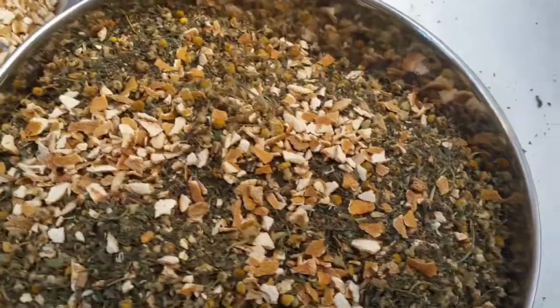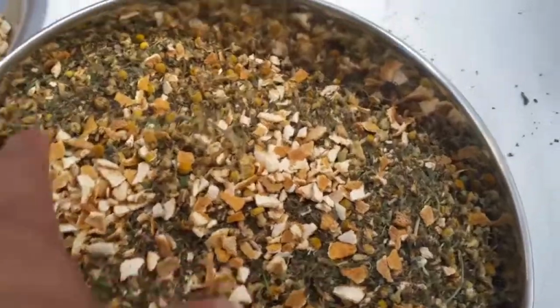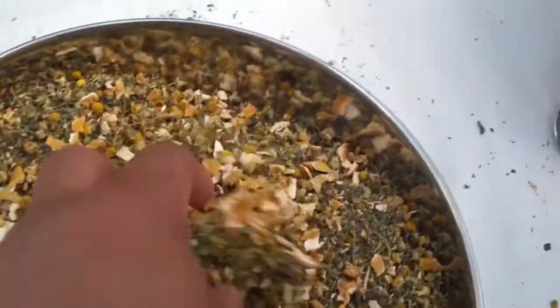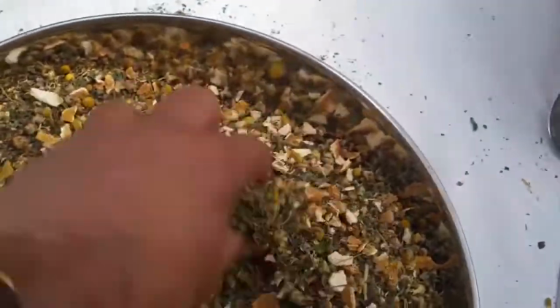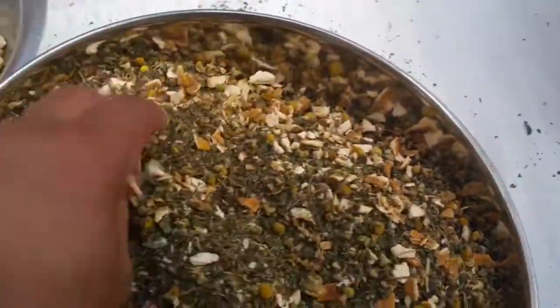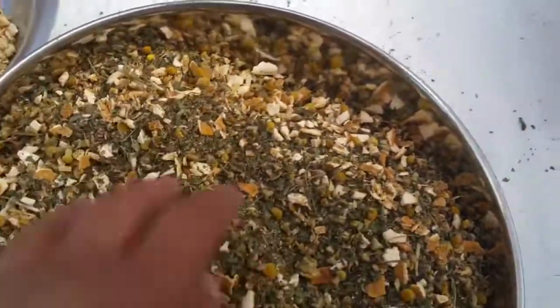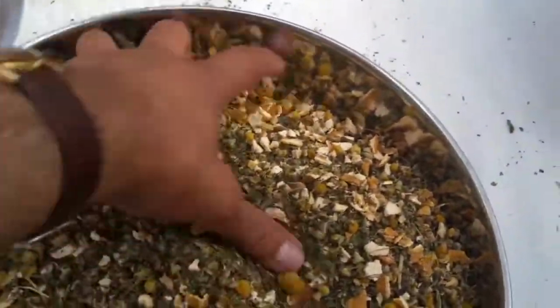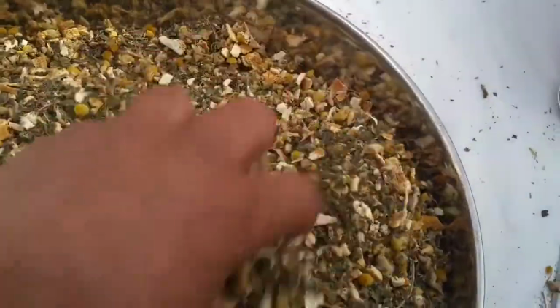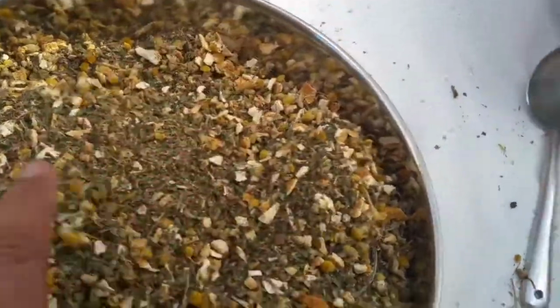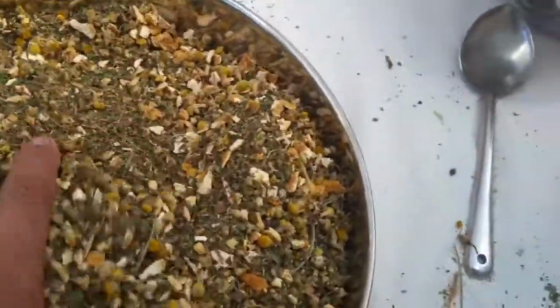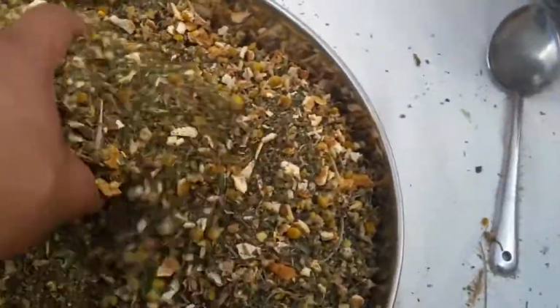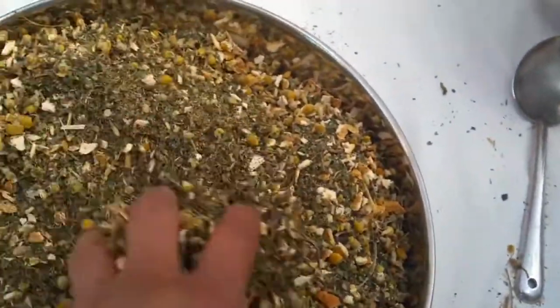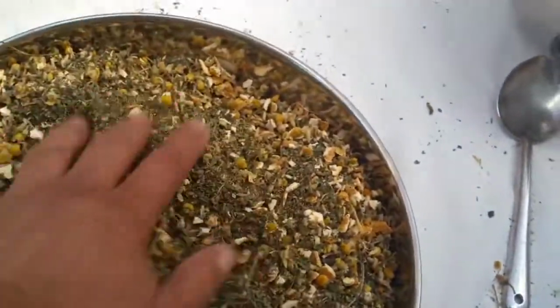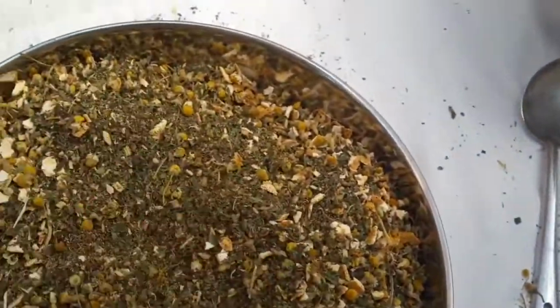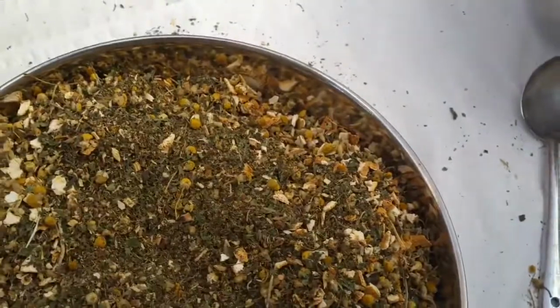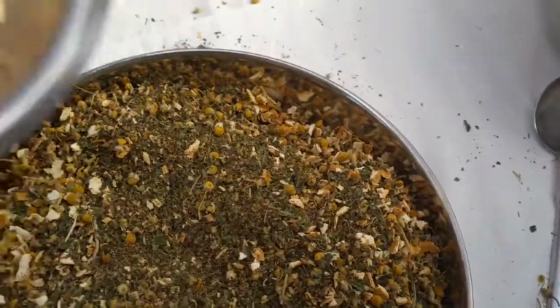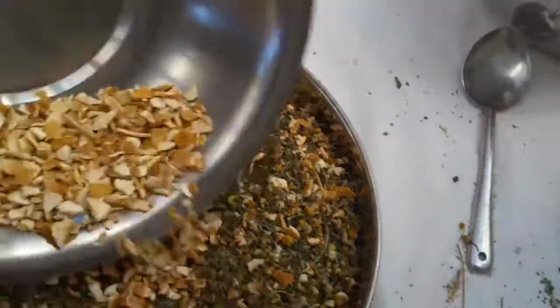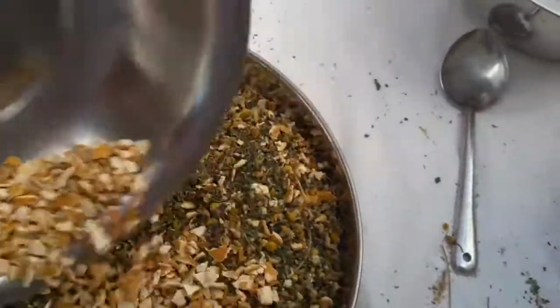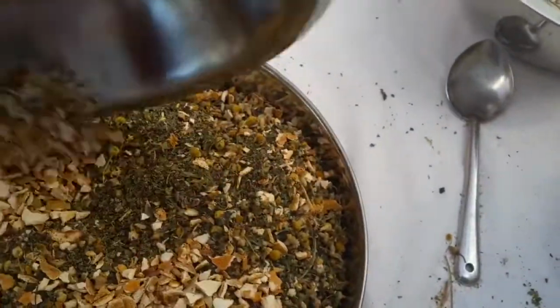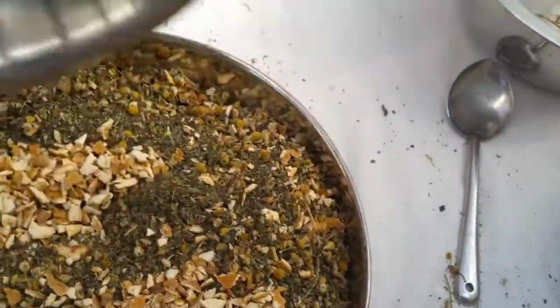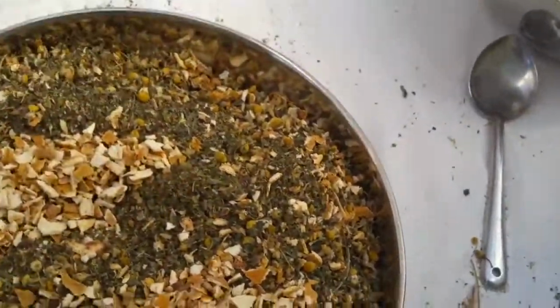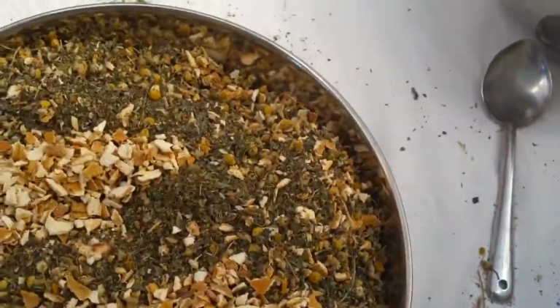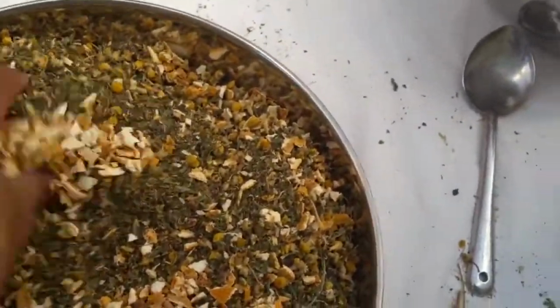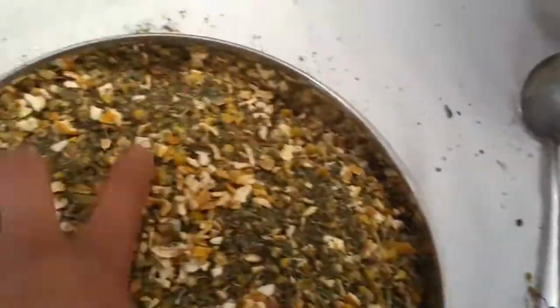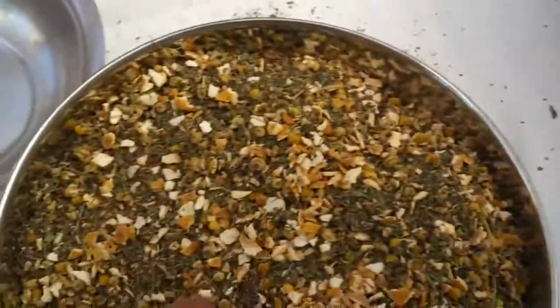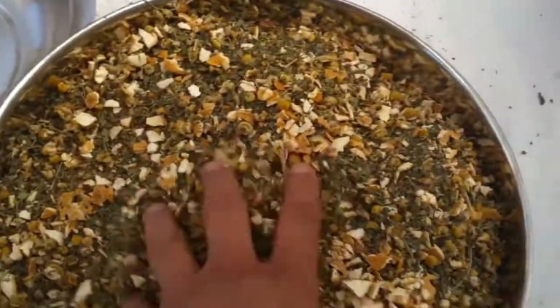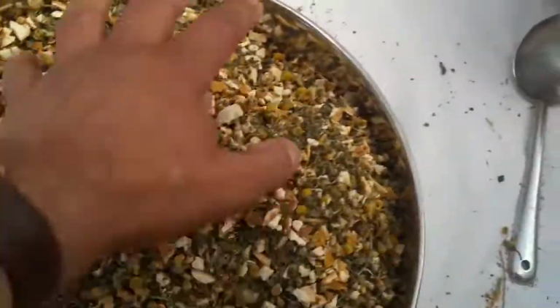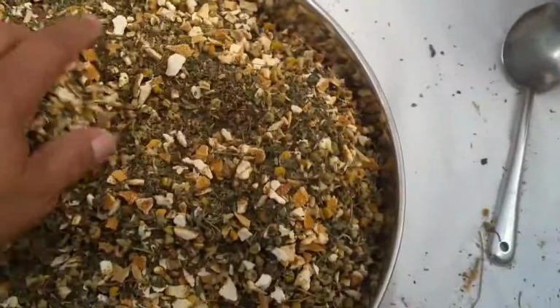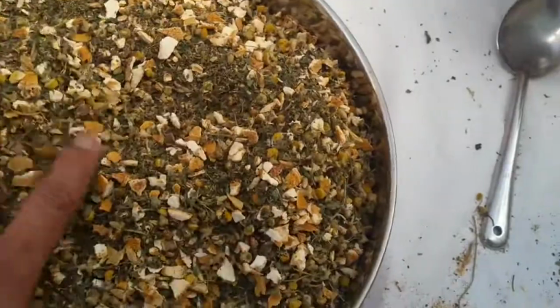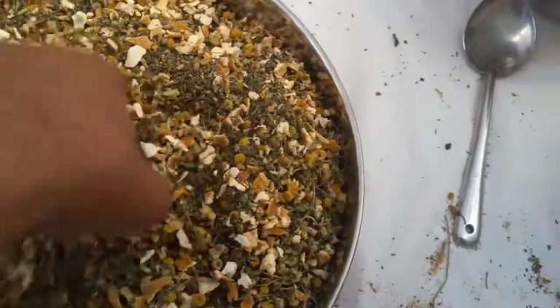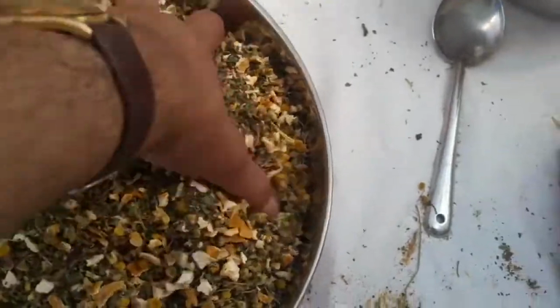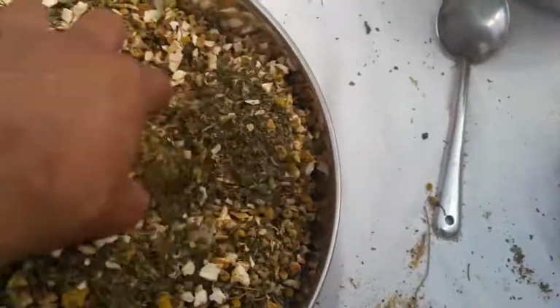There you are, in it goes. As you mix it with the hand, make sure your hands are clean and hygienic.